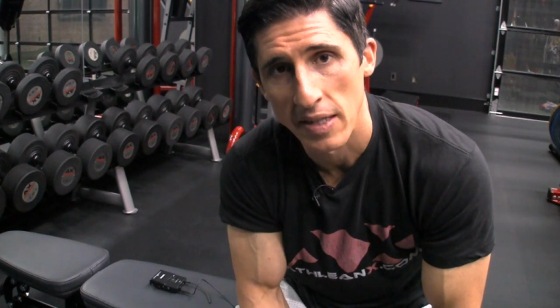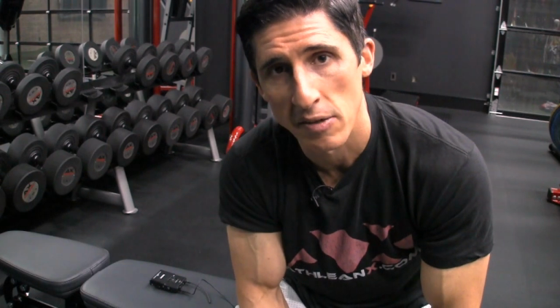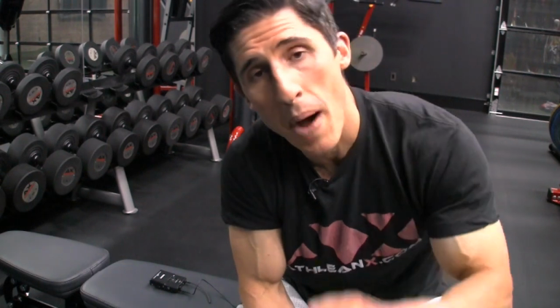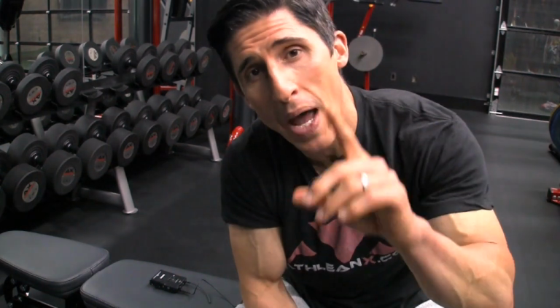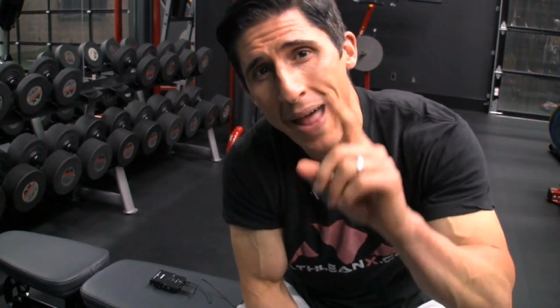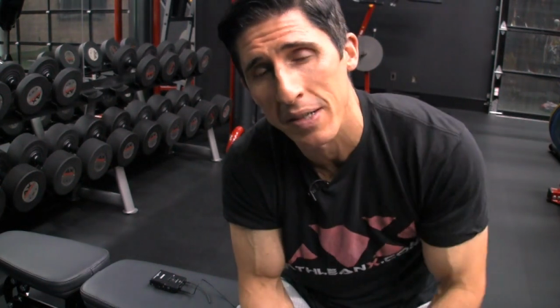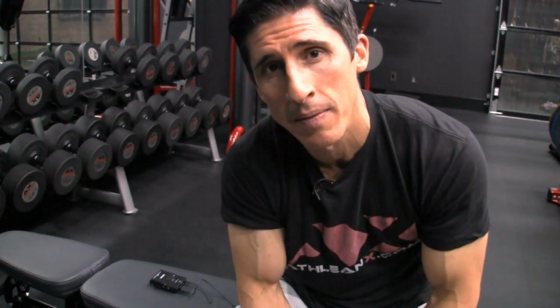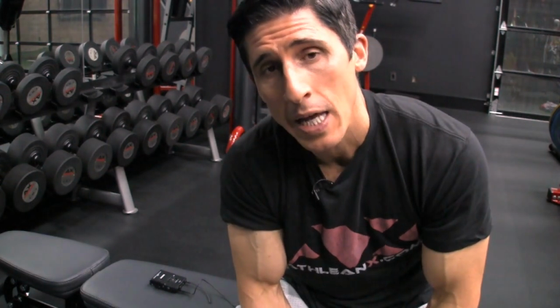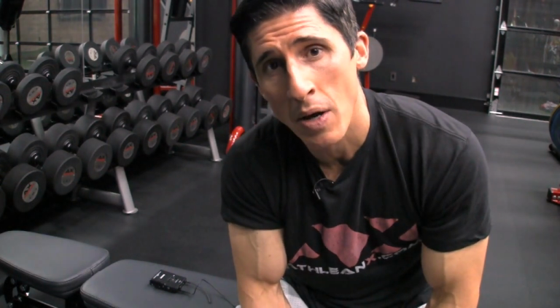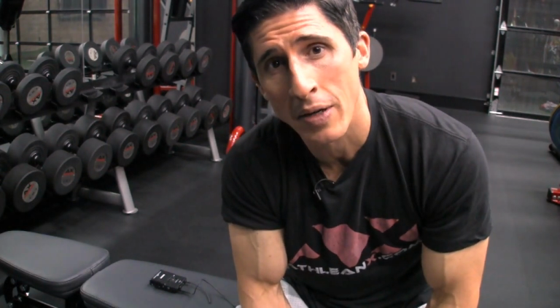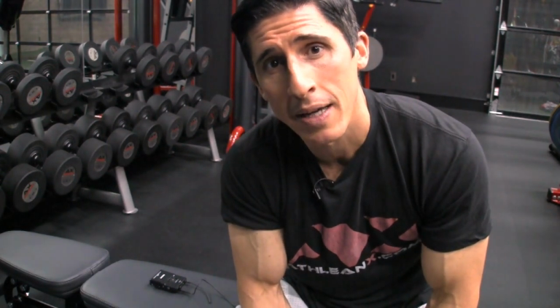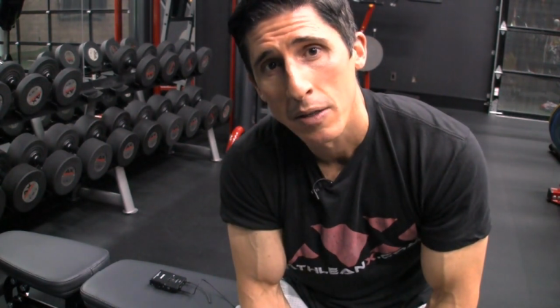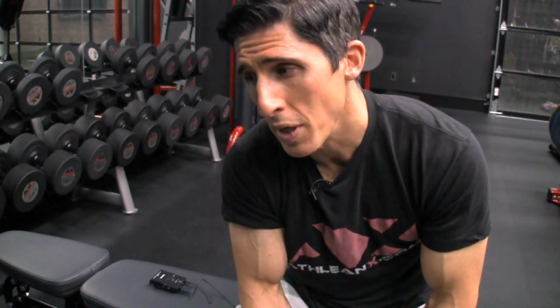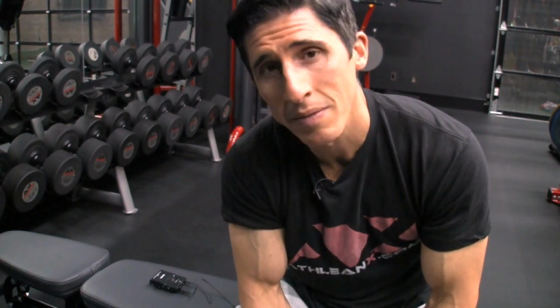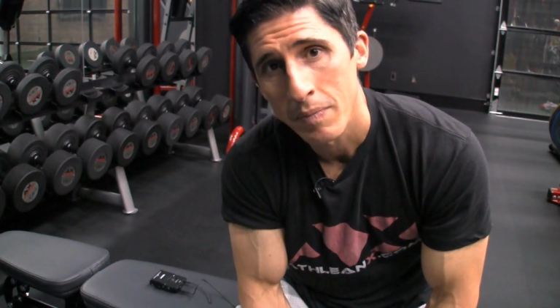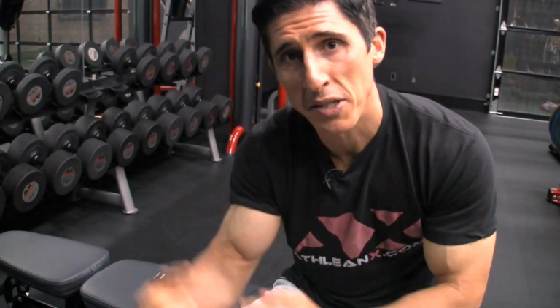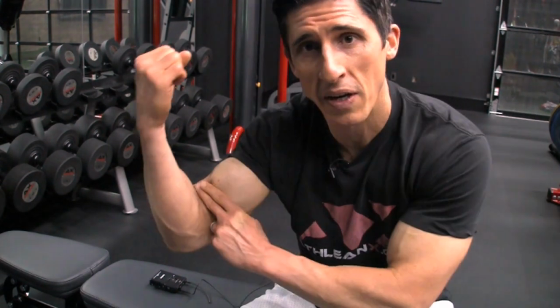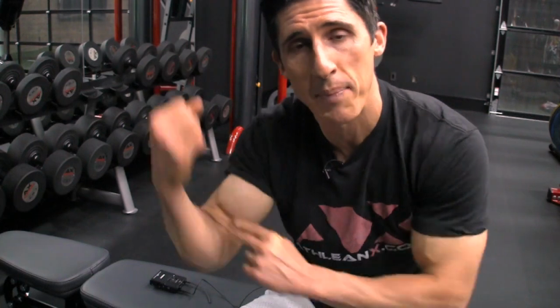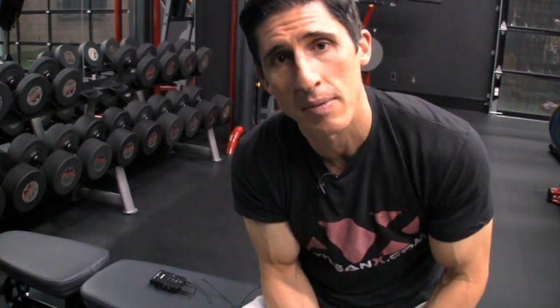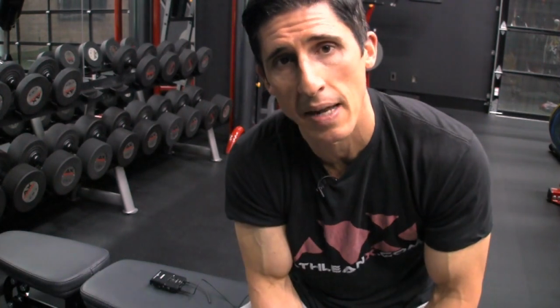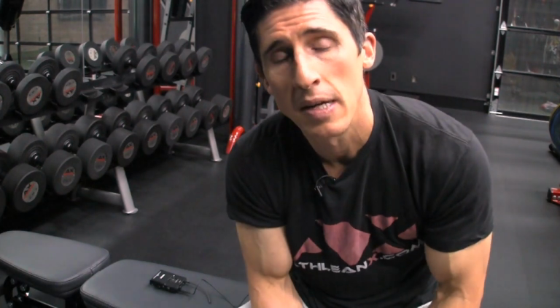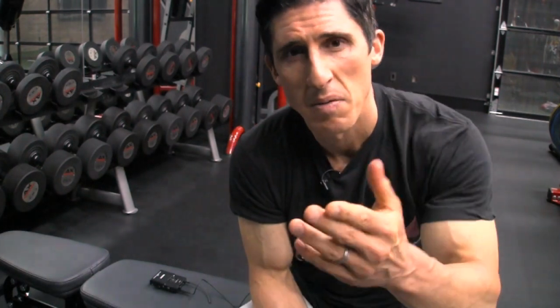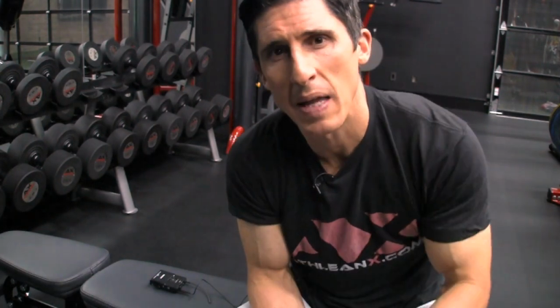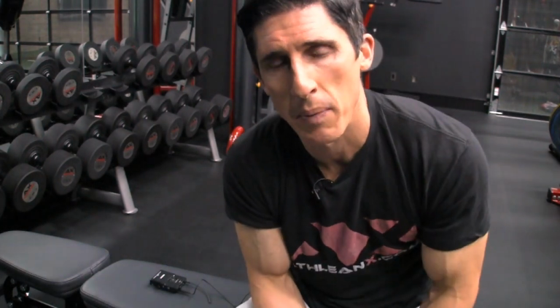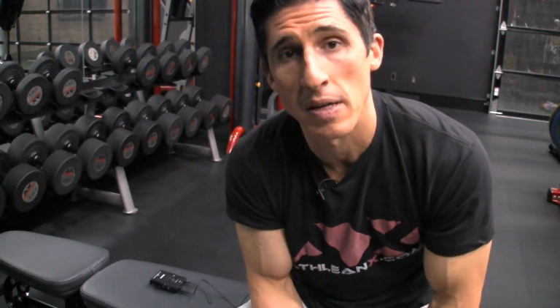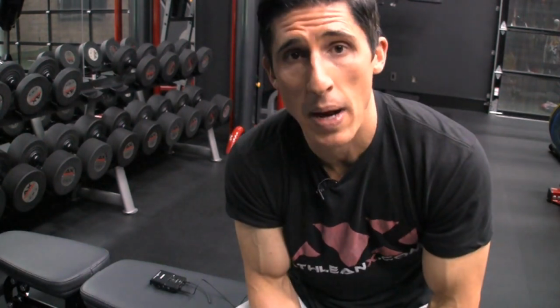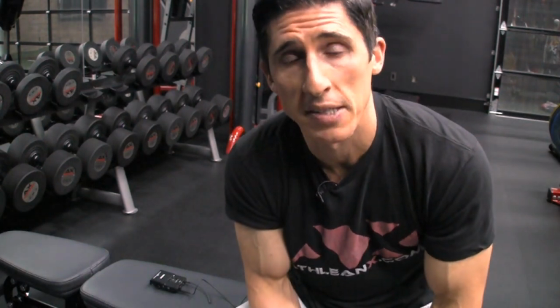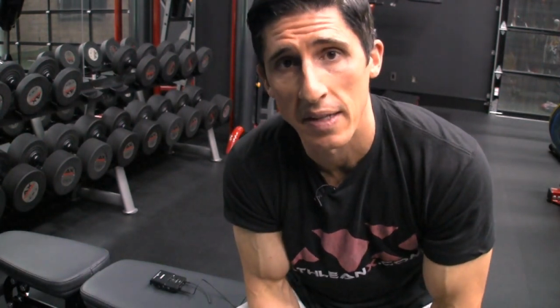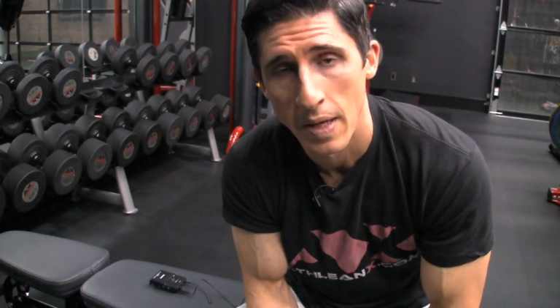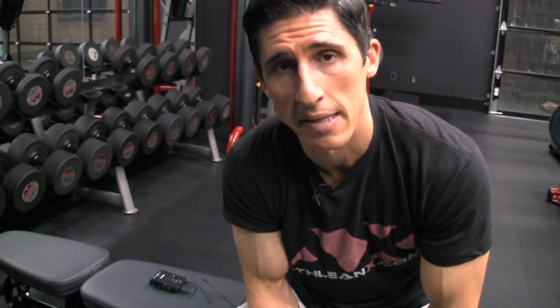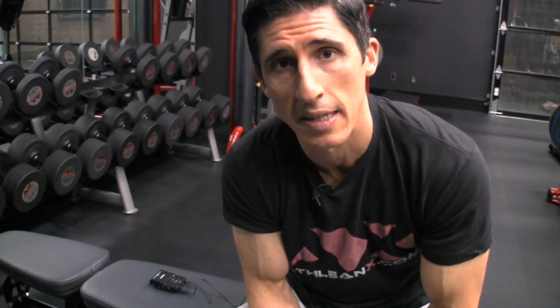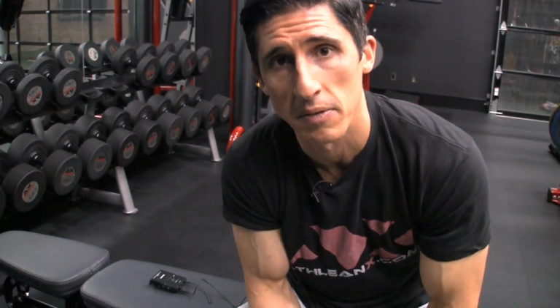By the way, one last punchline — you want to know another guy who's pretty good? He had a two-finger gap in his biceps. I'll leave you with a picture. You might recognize who he is. All right guys, I'll see you again soon.